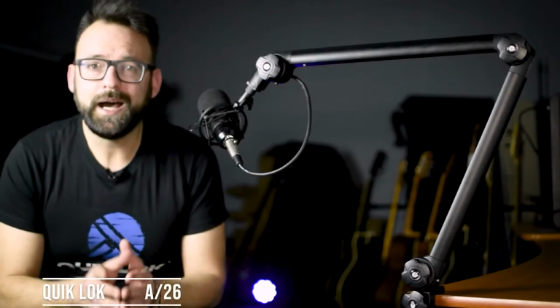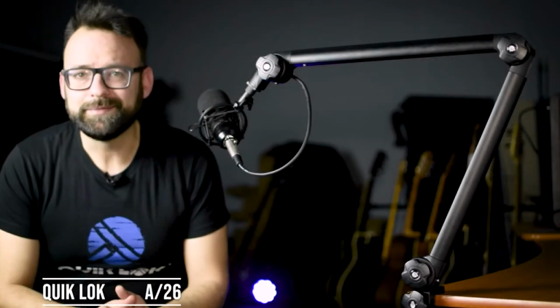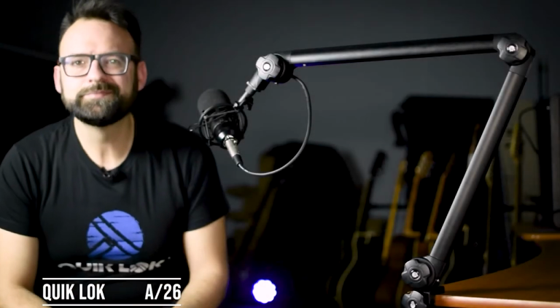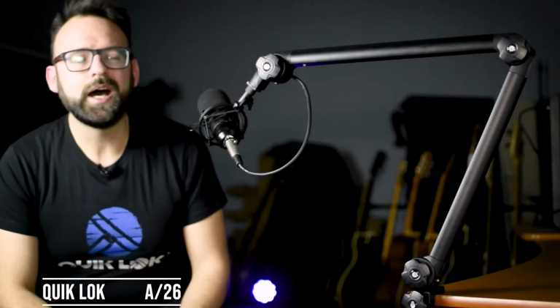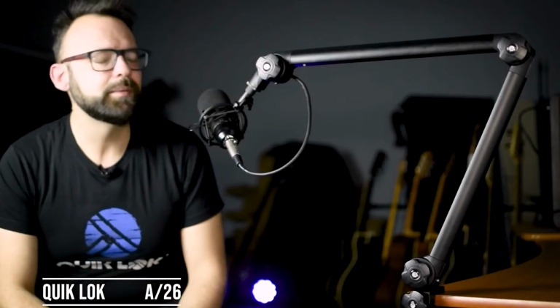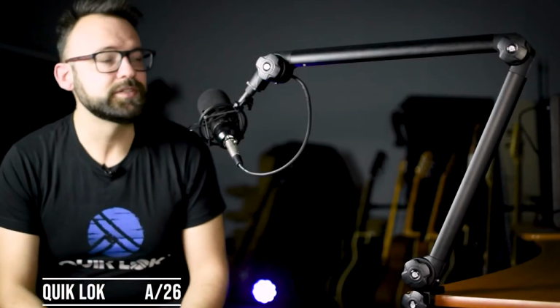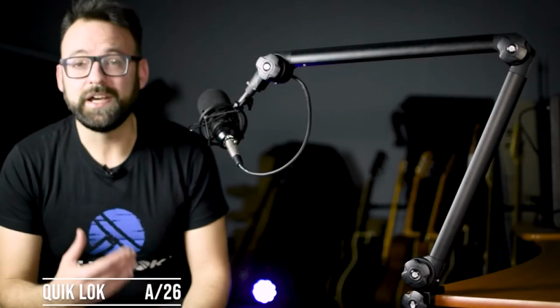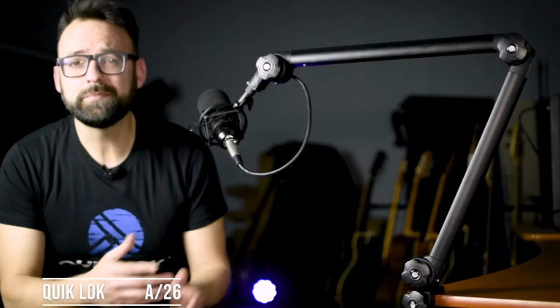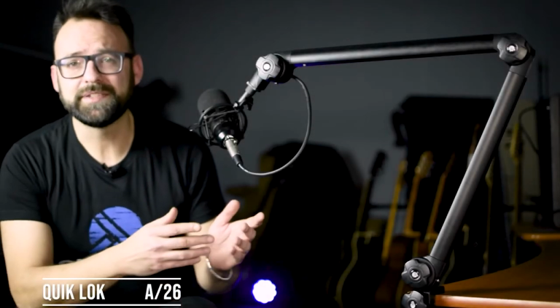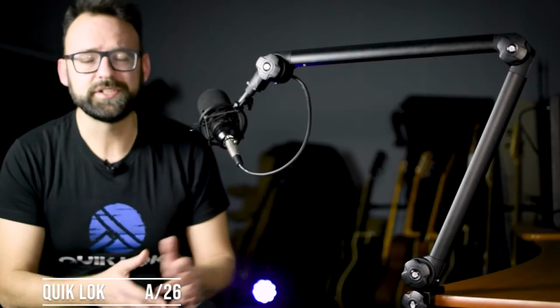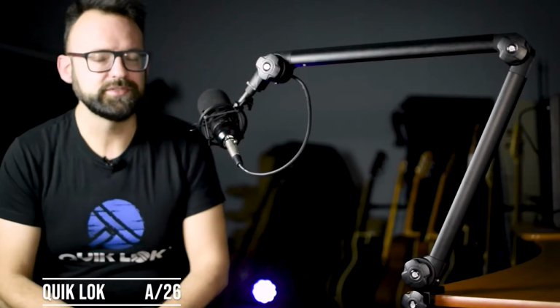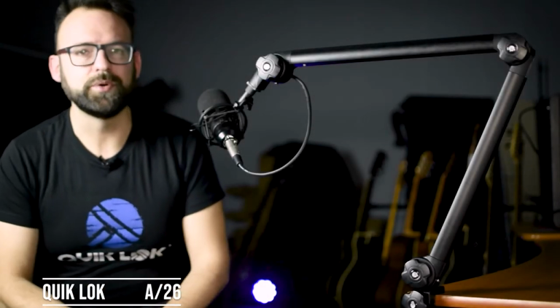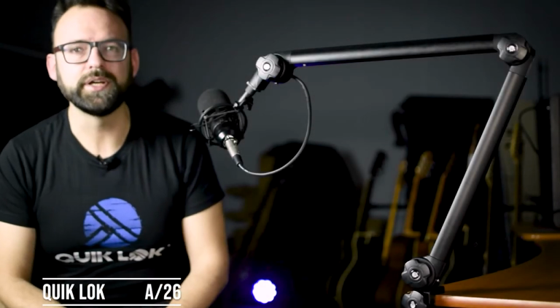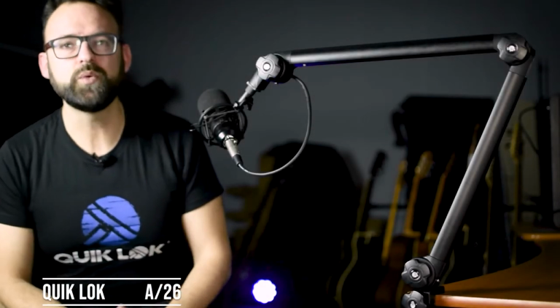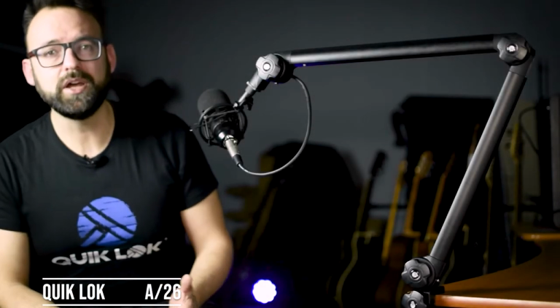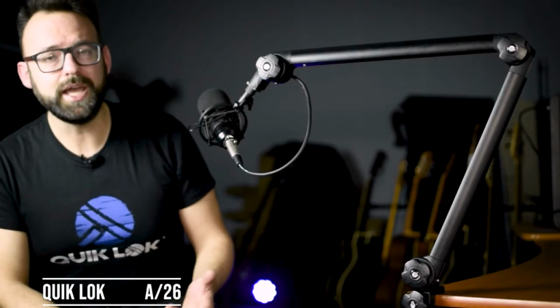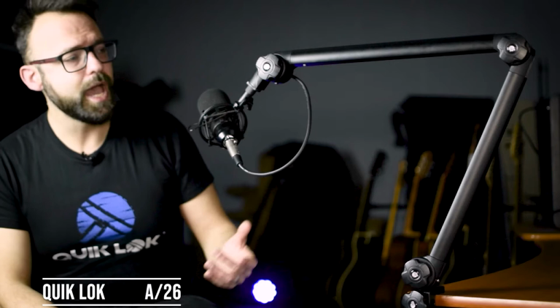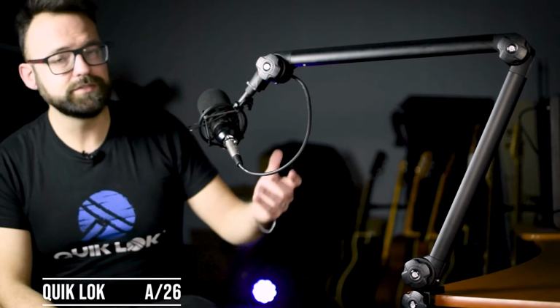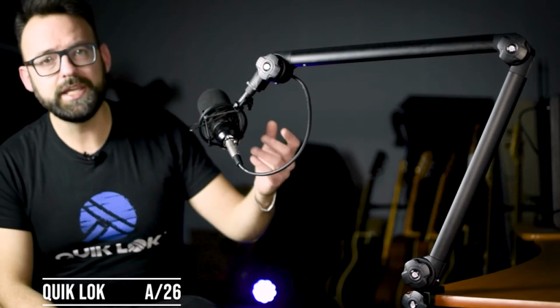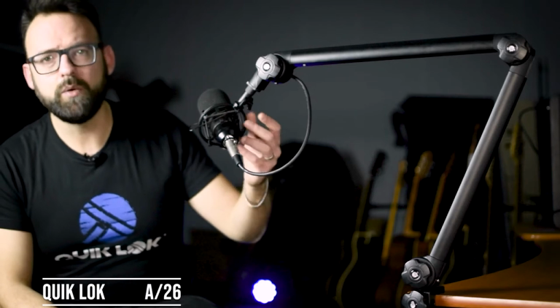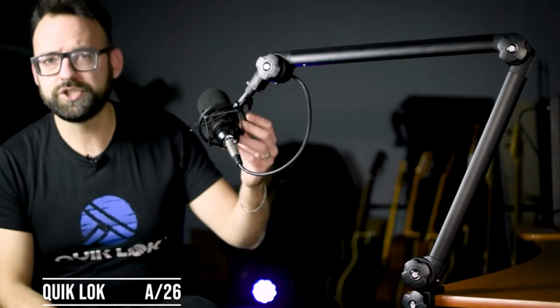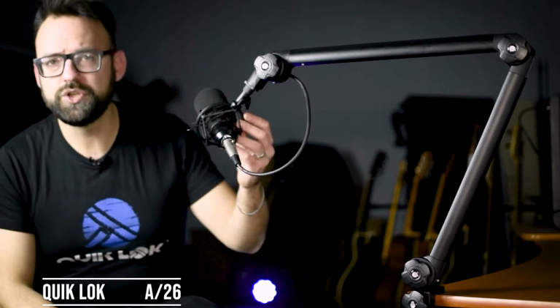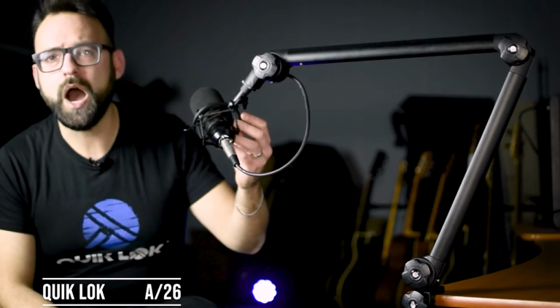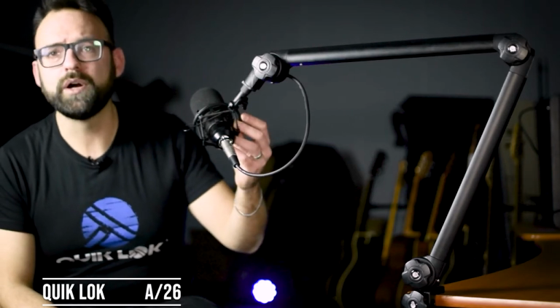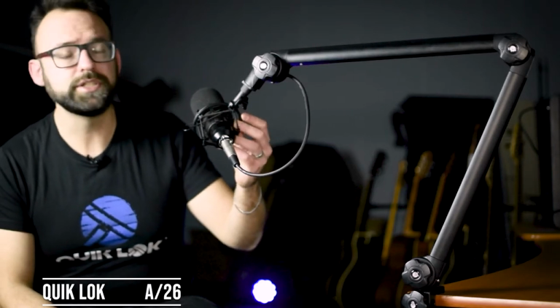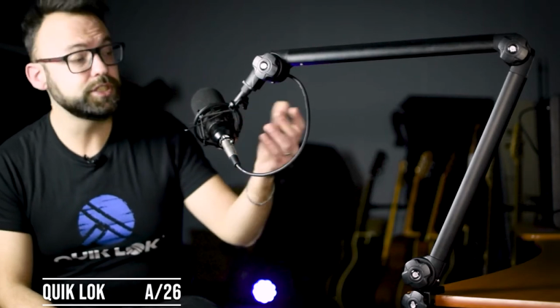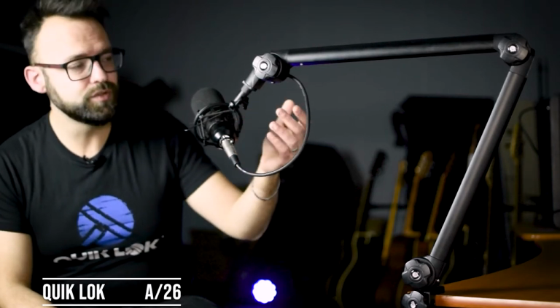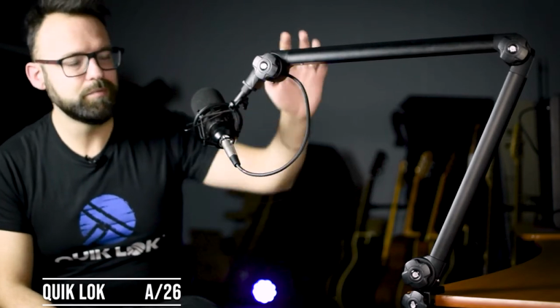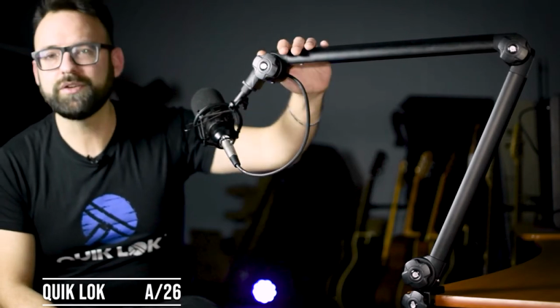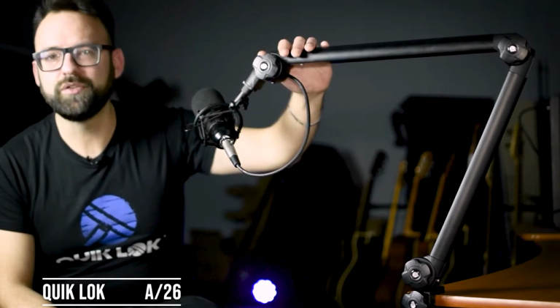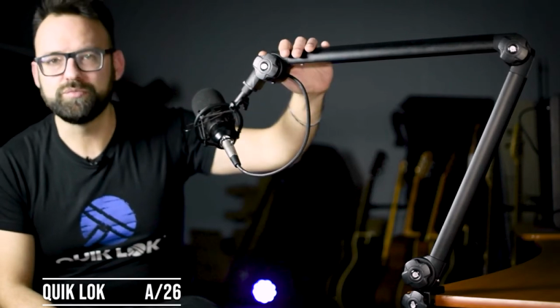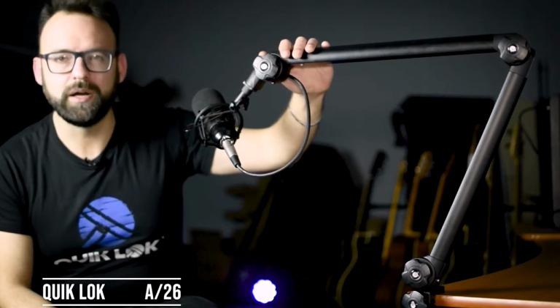Hi, I'm Giovanni, product specialist for QuickLock, and today I want to show you our new microphone boom arm.